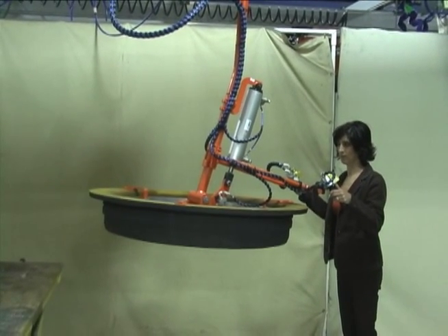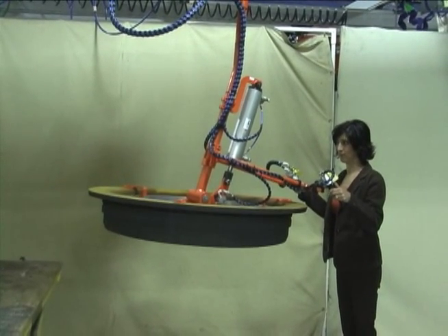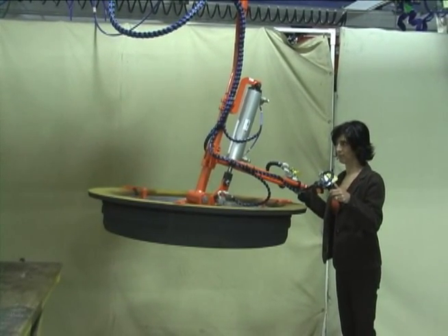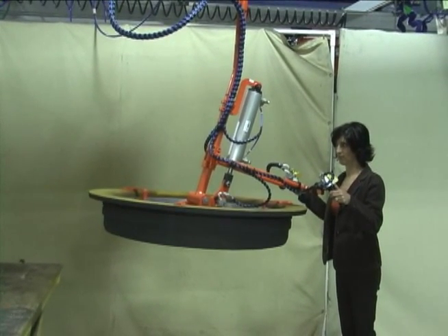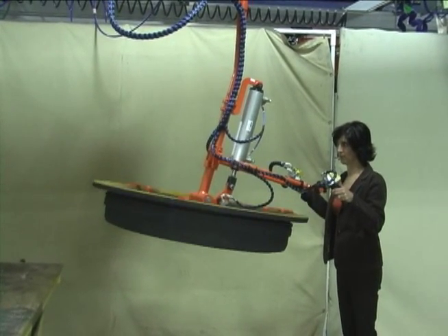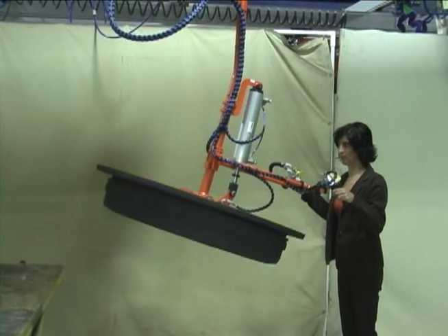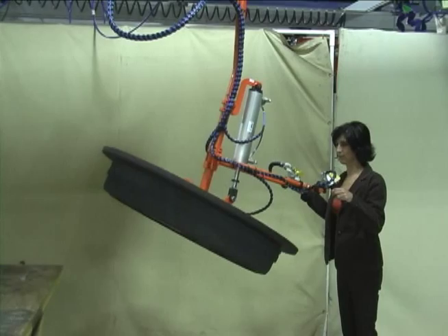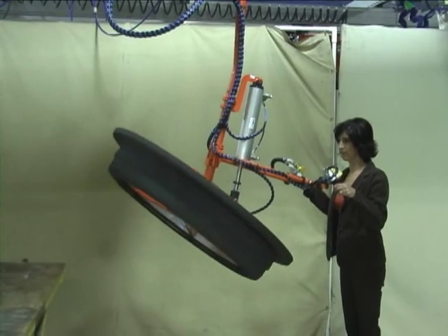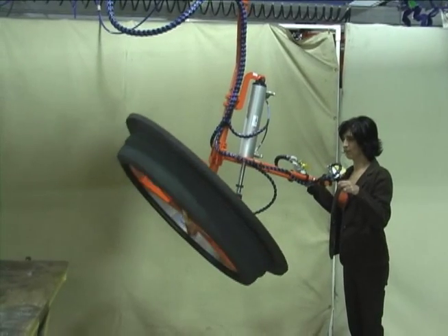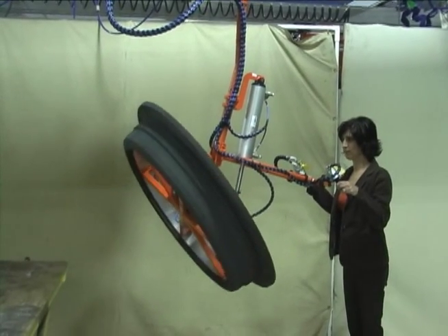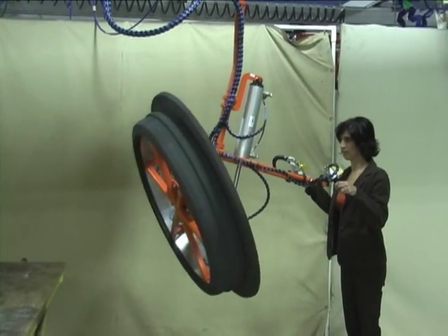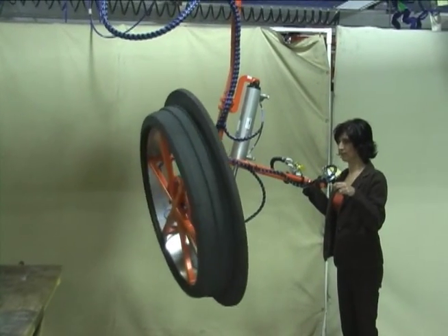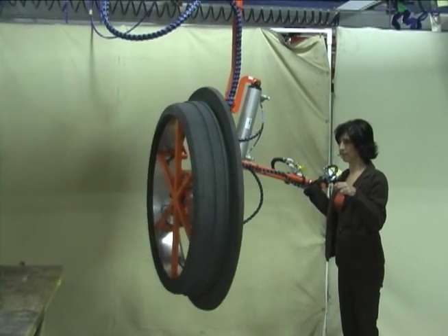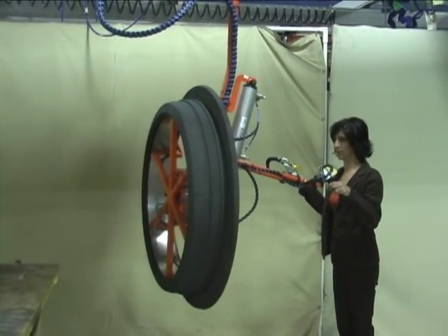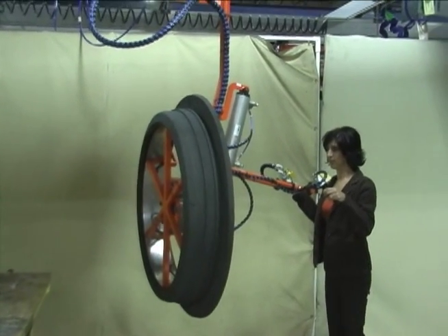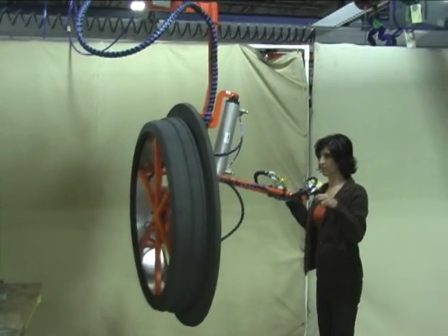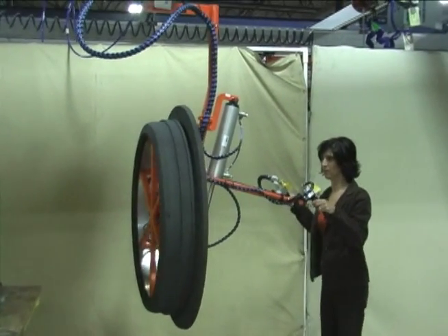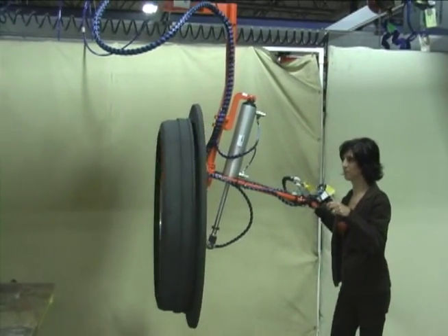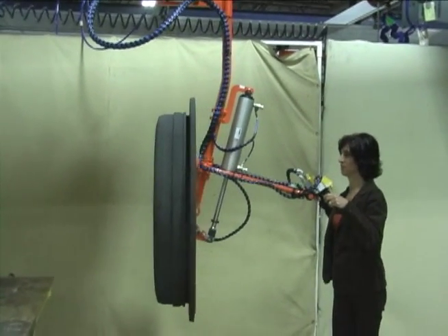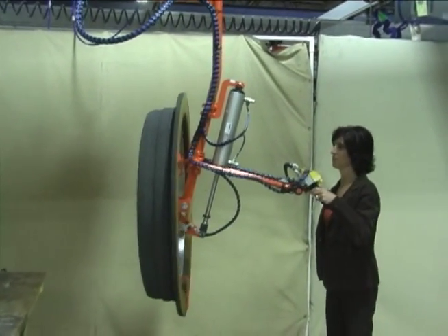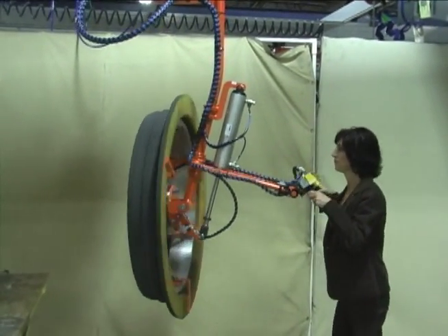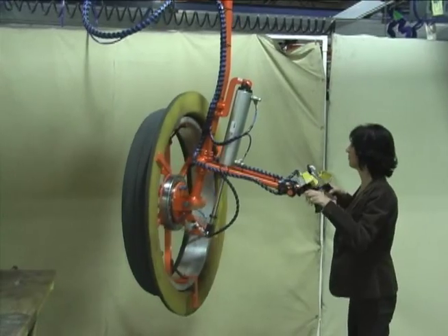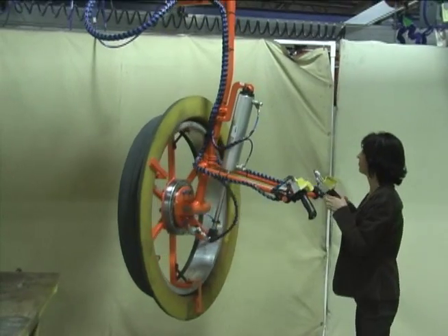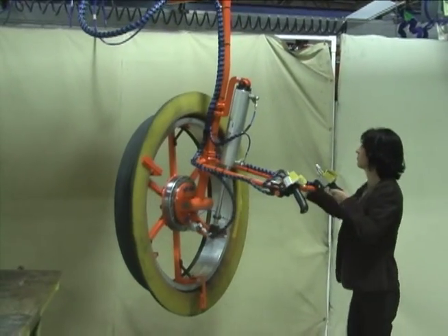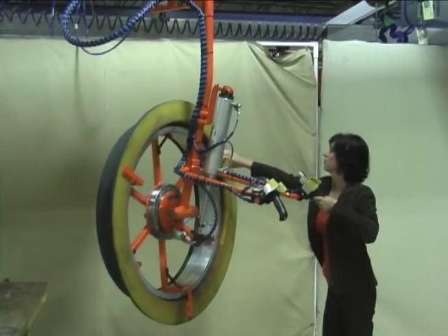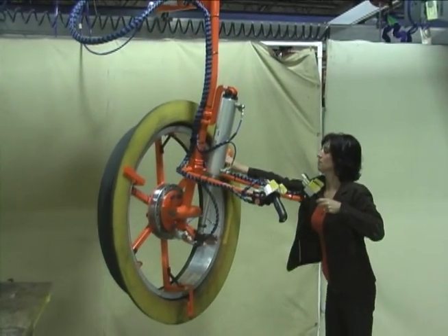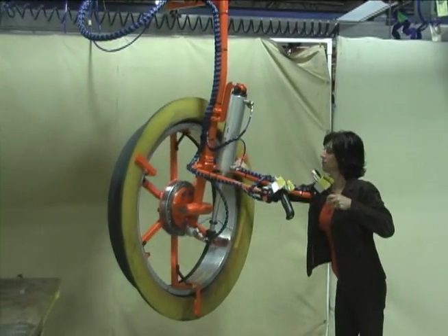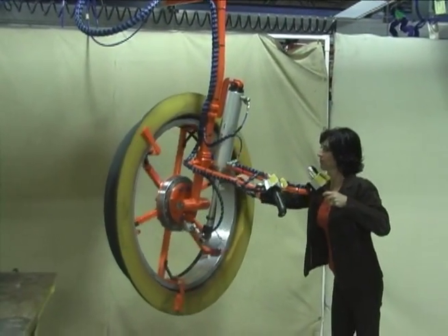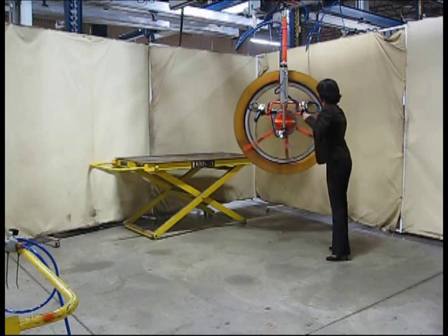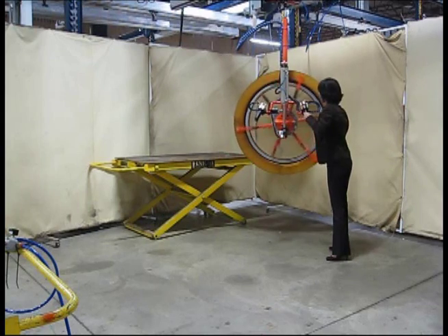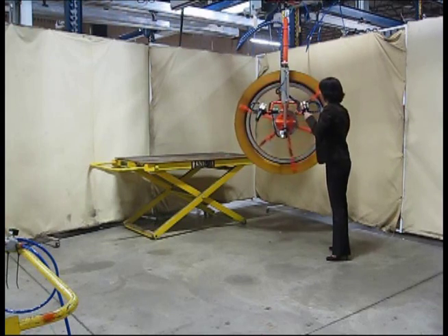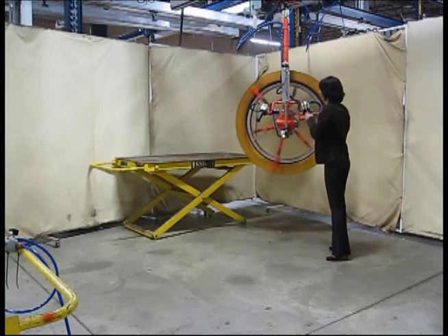The end effector rotates the core 90 degrees into the vertical position and can also spin 360 degrees, which allows the operator to file and prime the part from a single position.